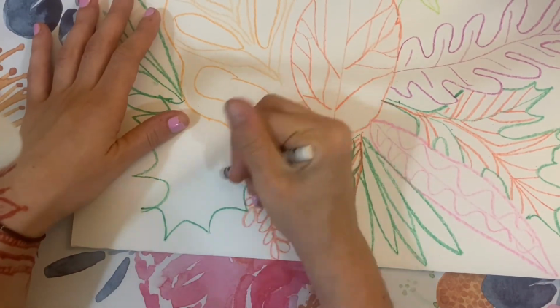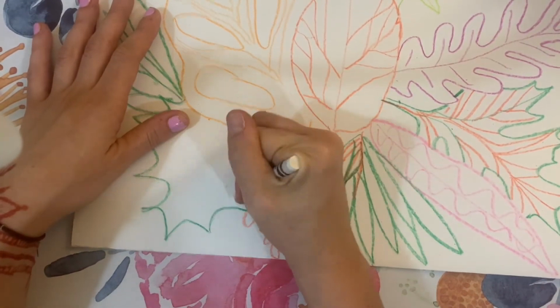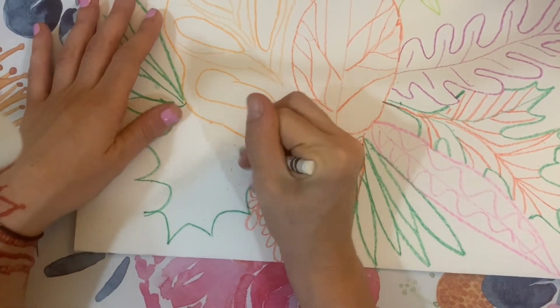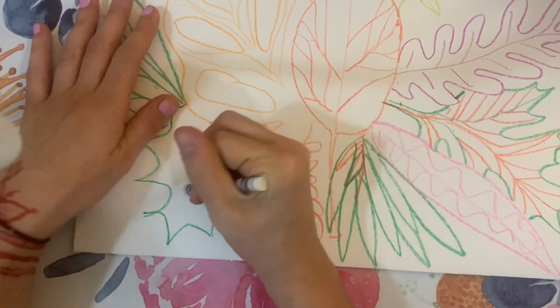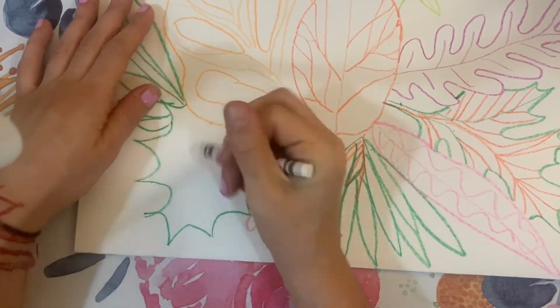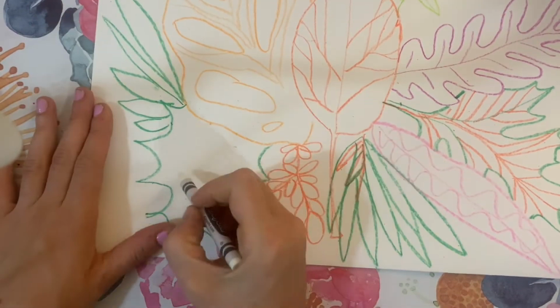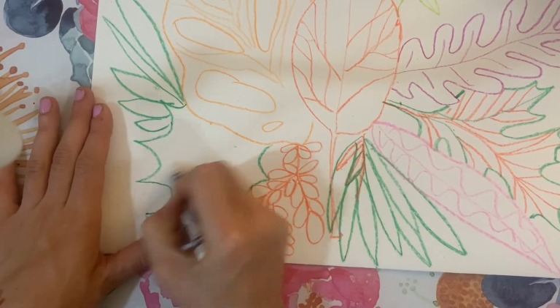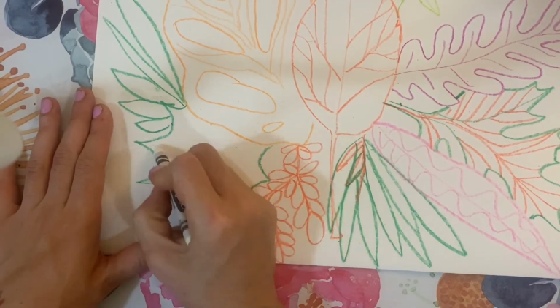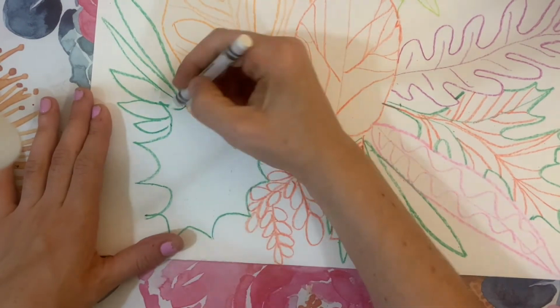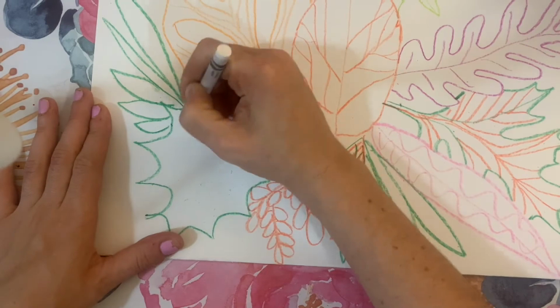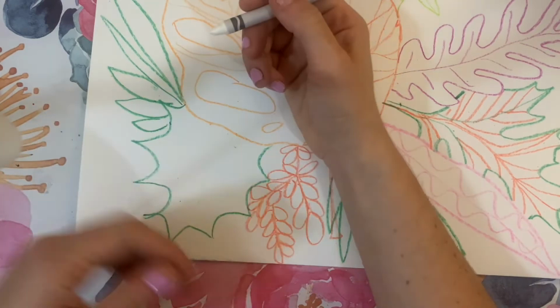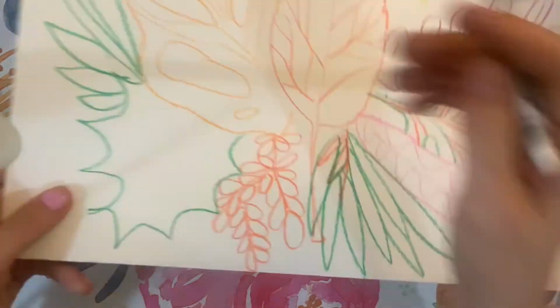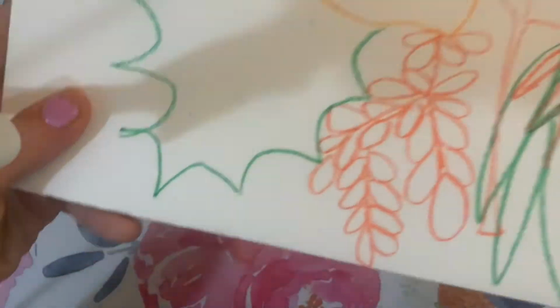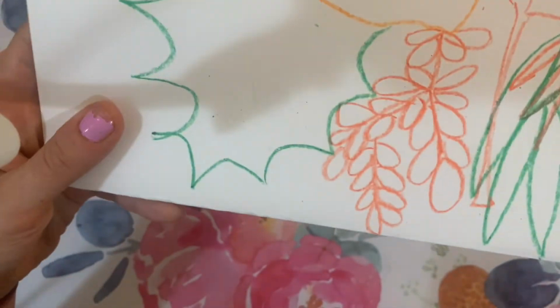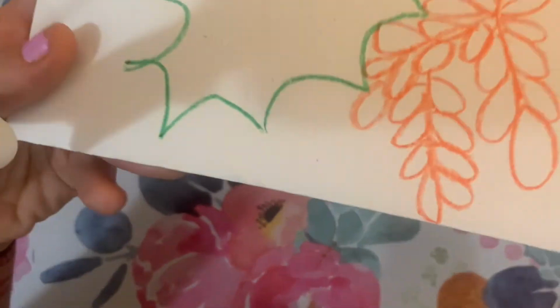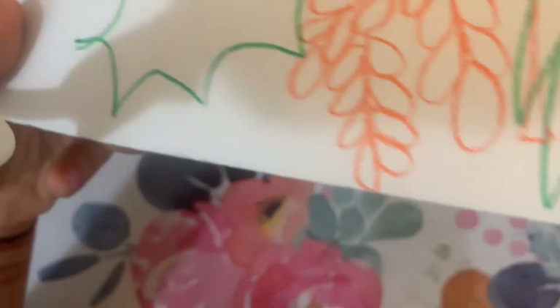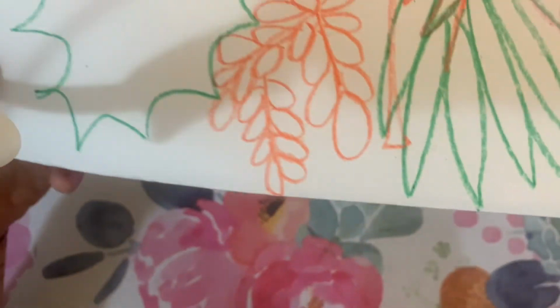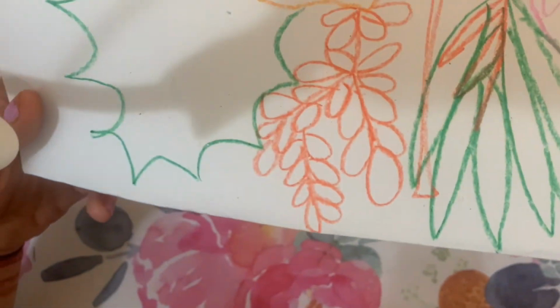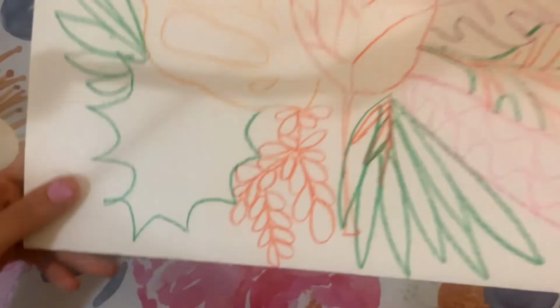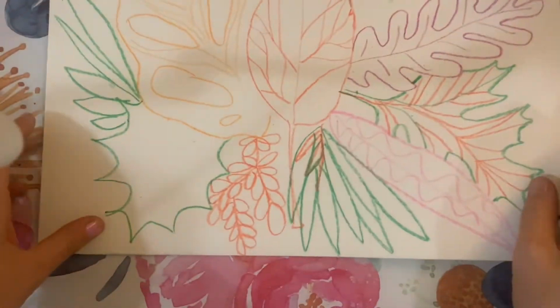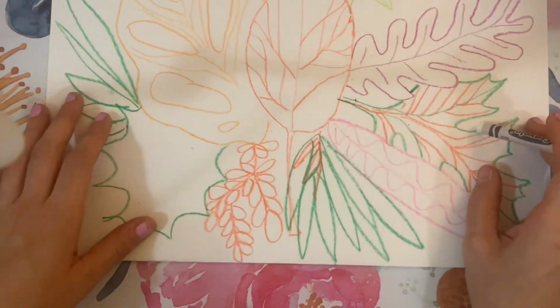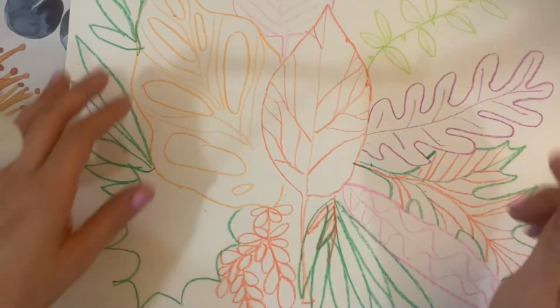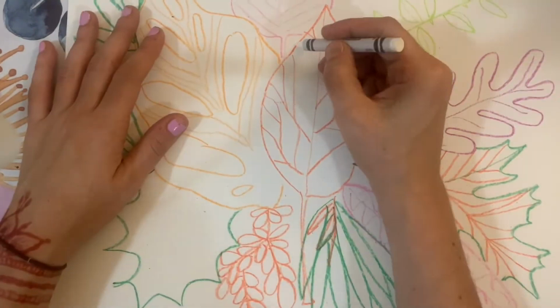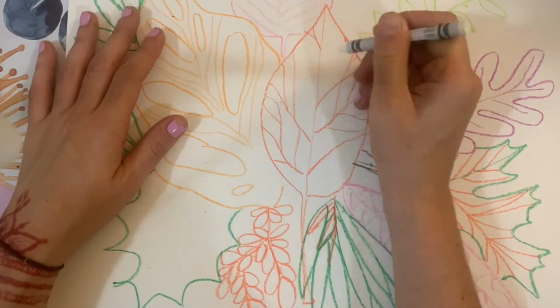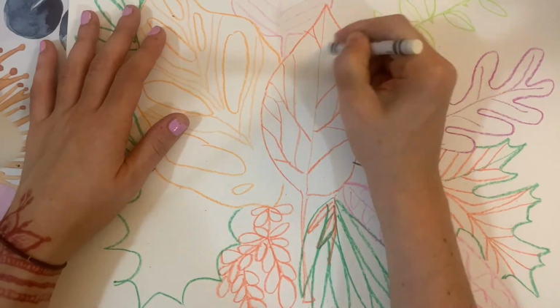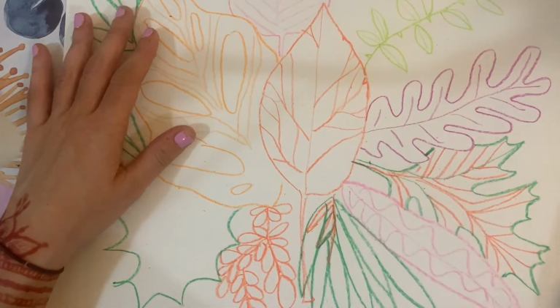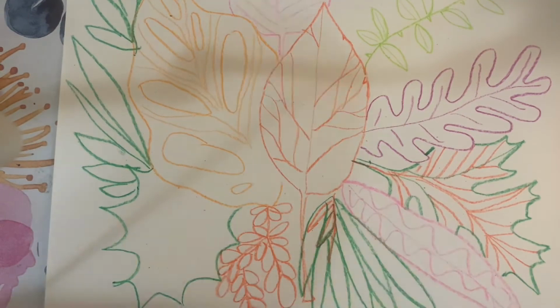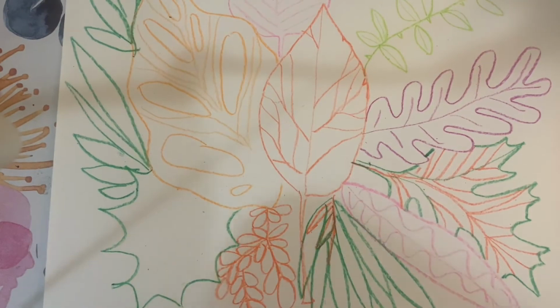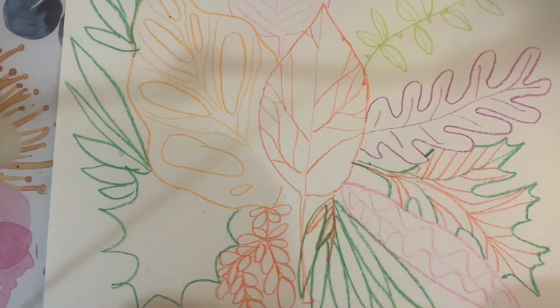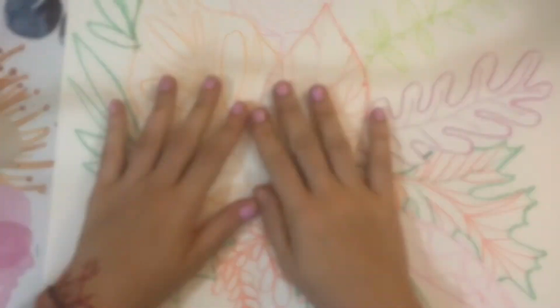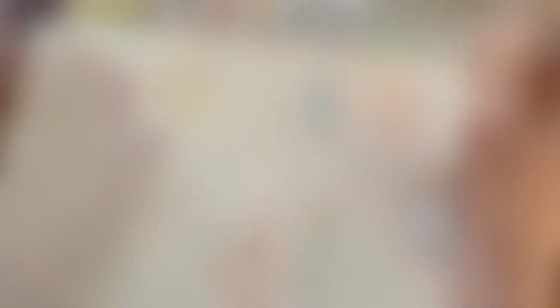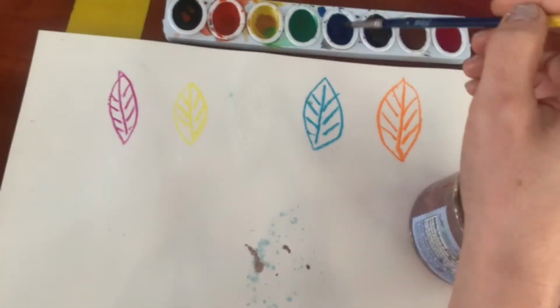You can also experiment with white crayon — you're going to see in the next clip what that looks like when you paint over it. All right, now it's your turn.